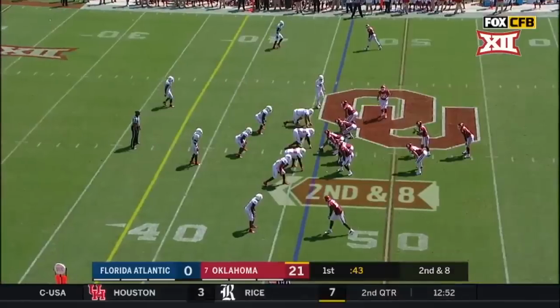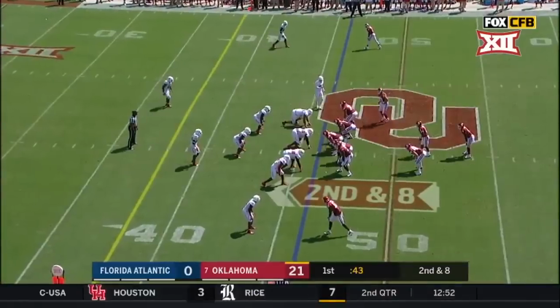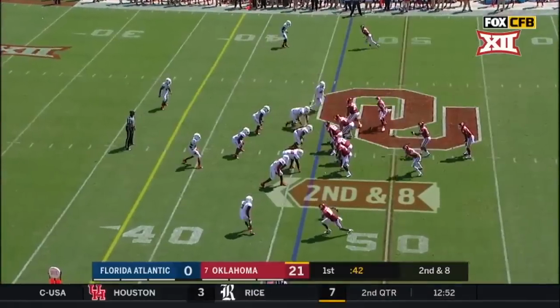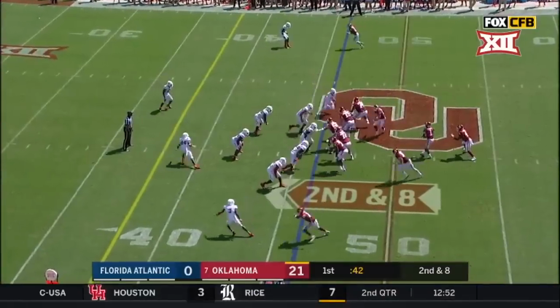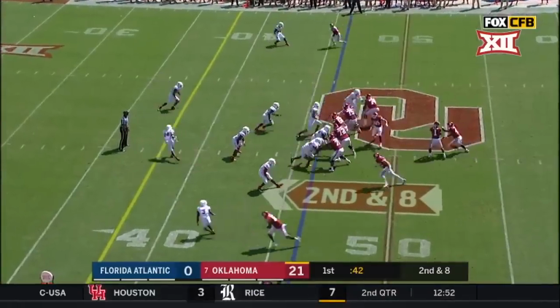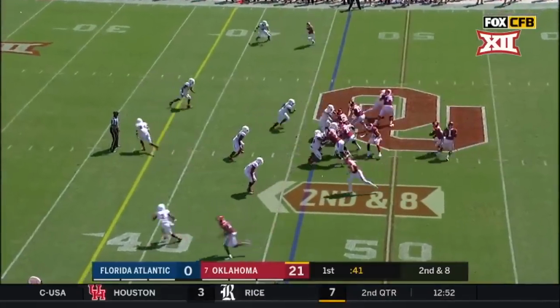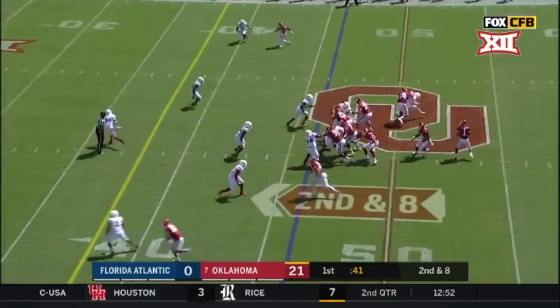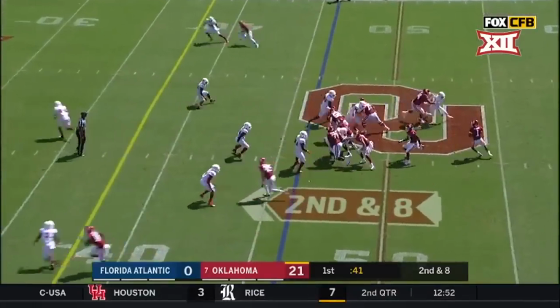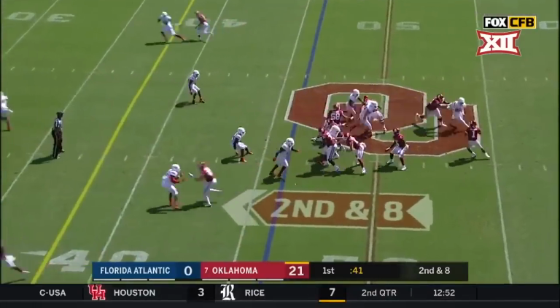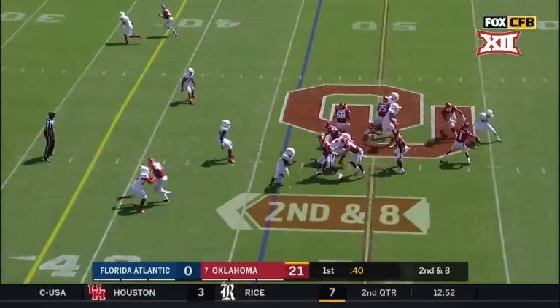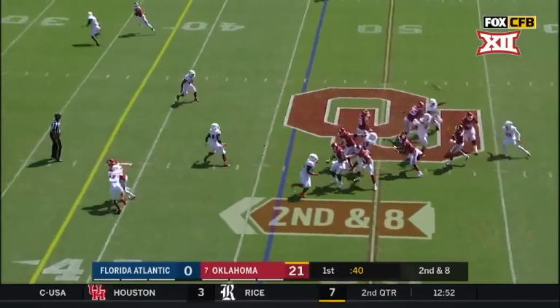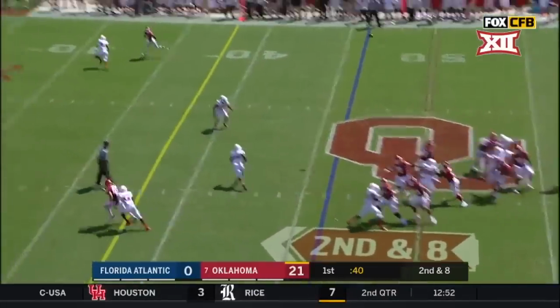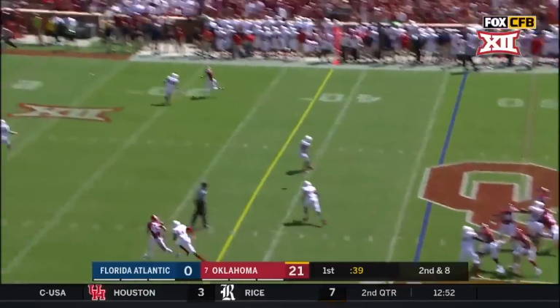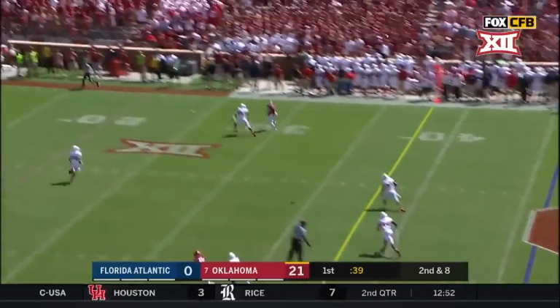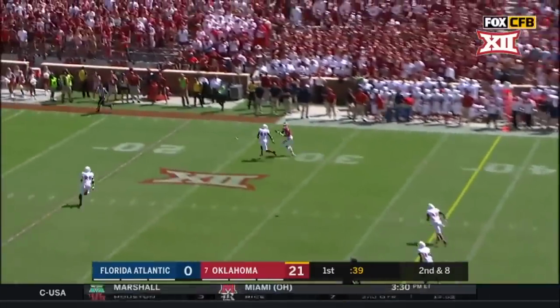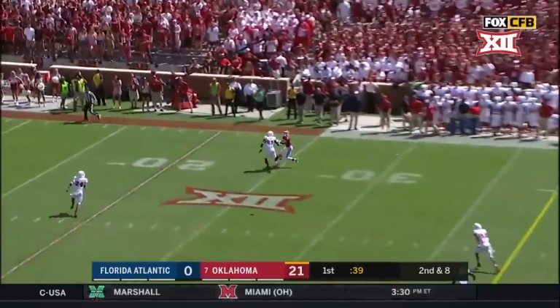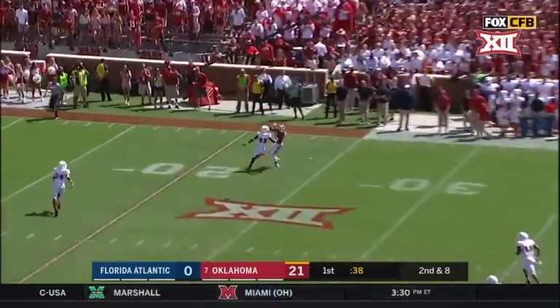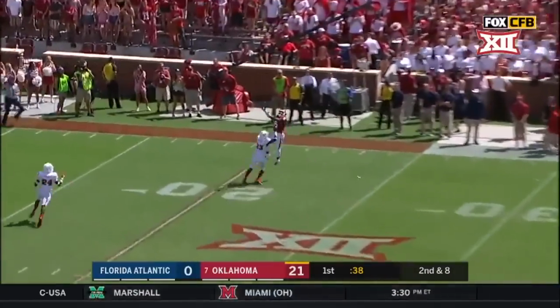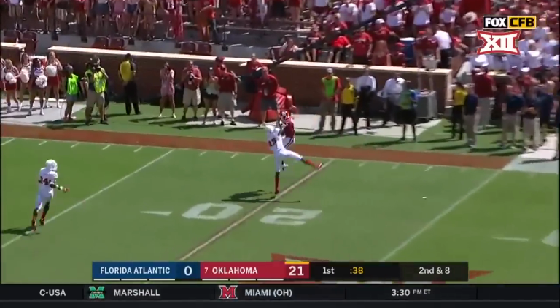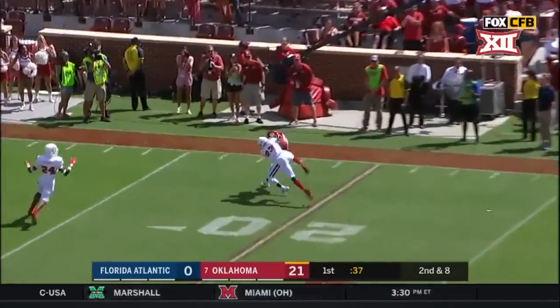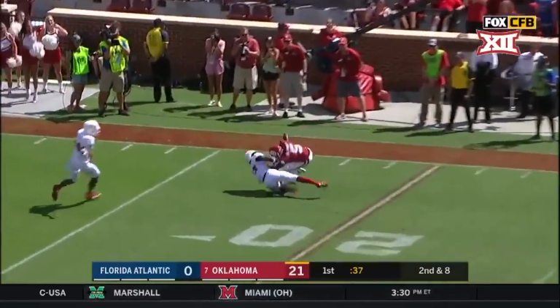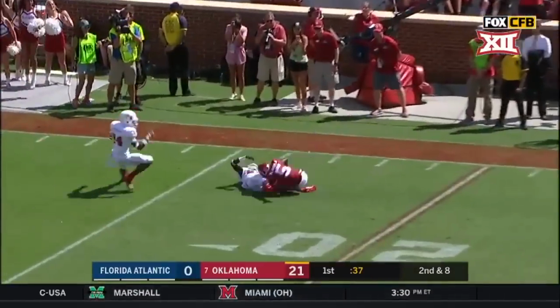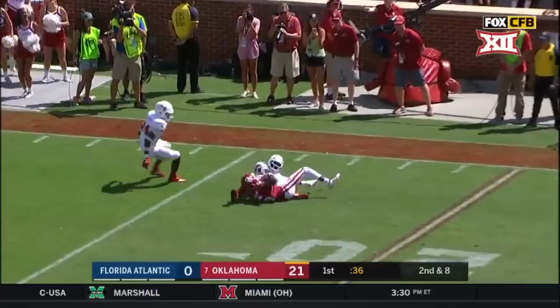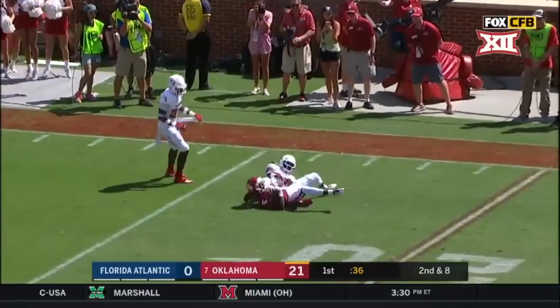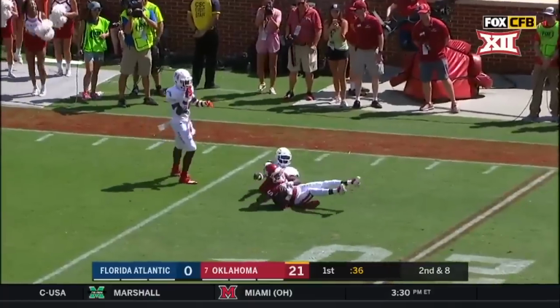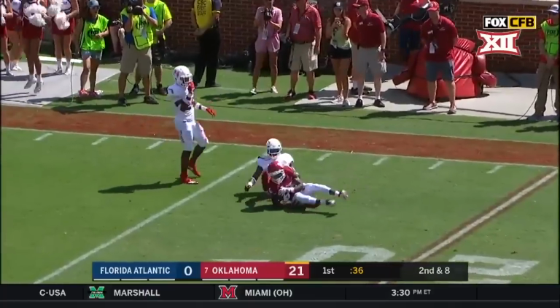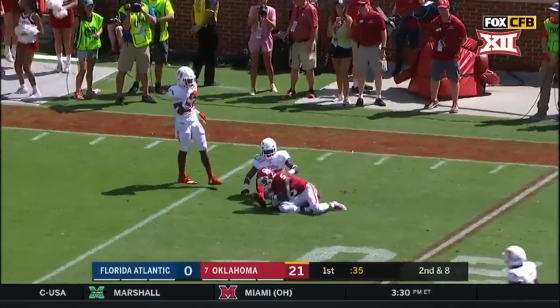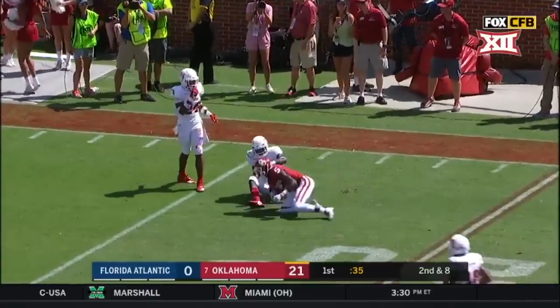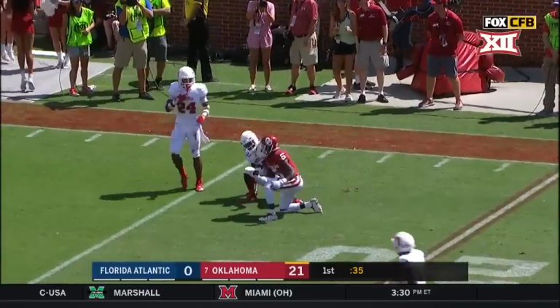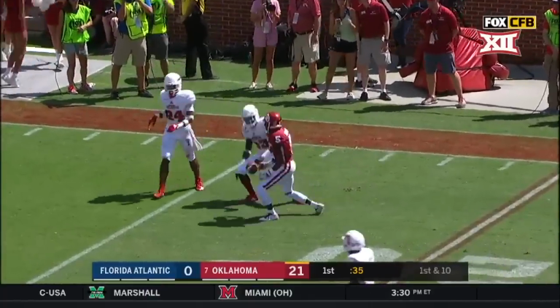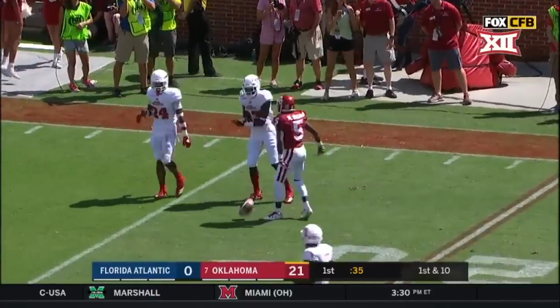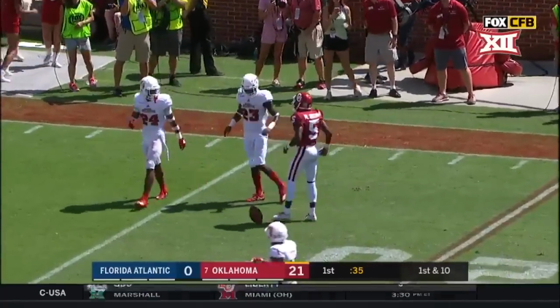Second down at eight at the 46. Murray winds up down the field. Hollywood Brown inside the 20.